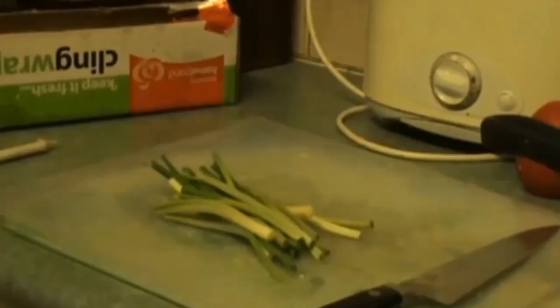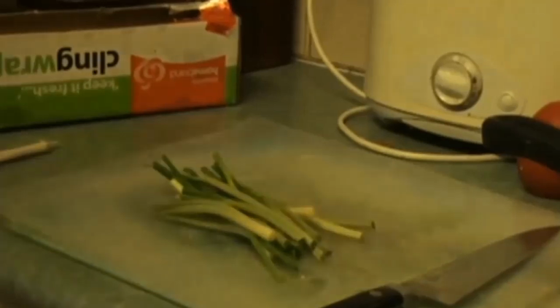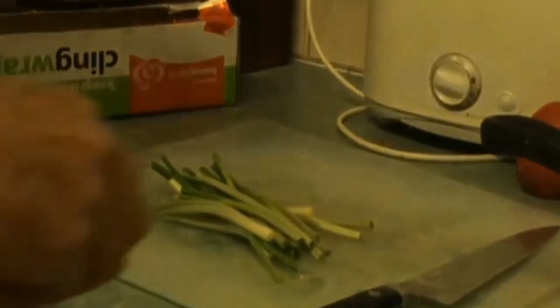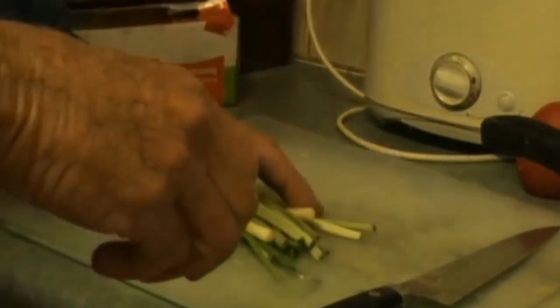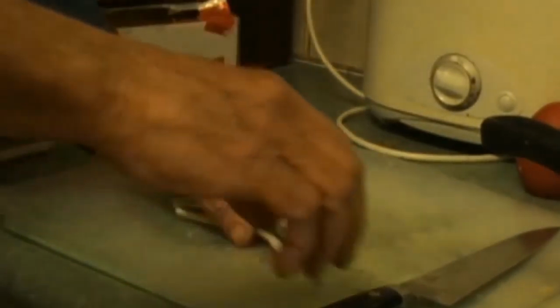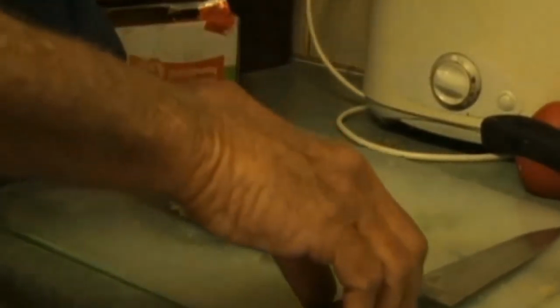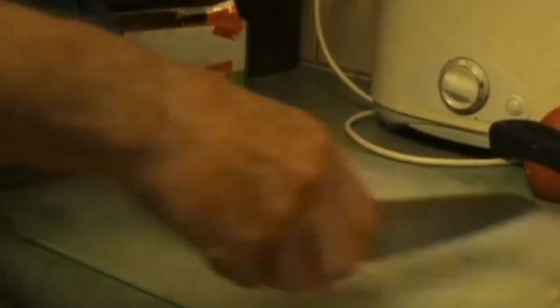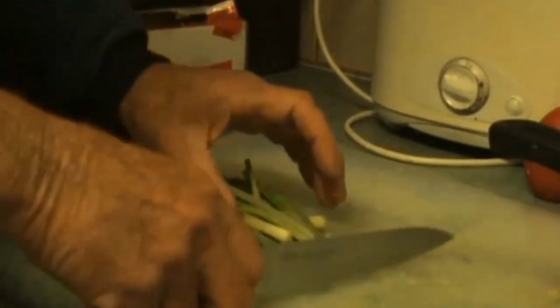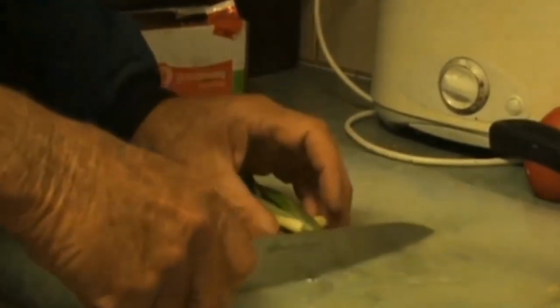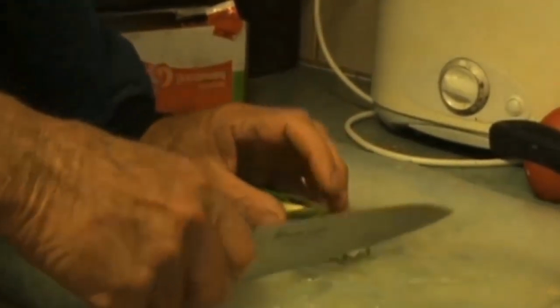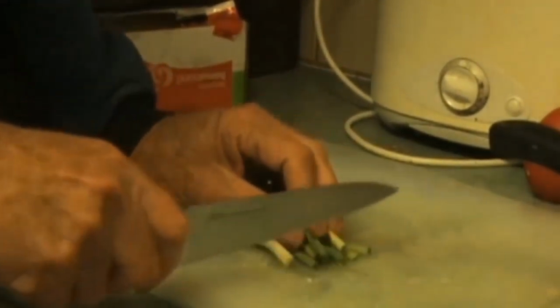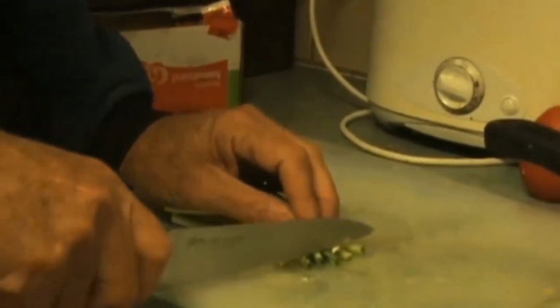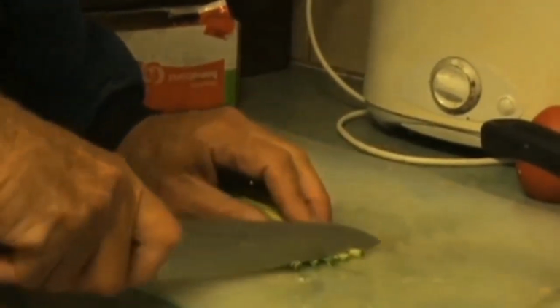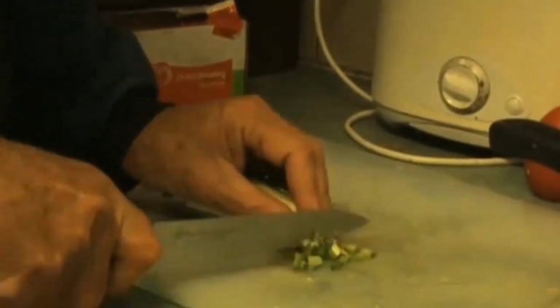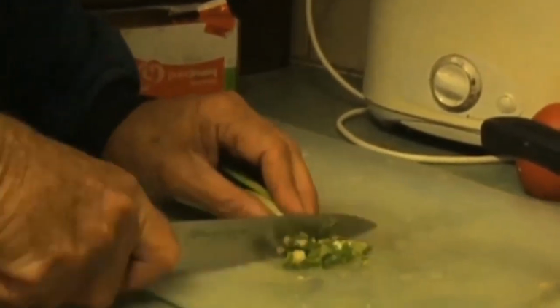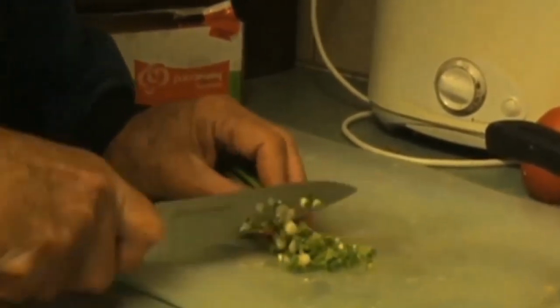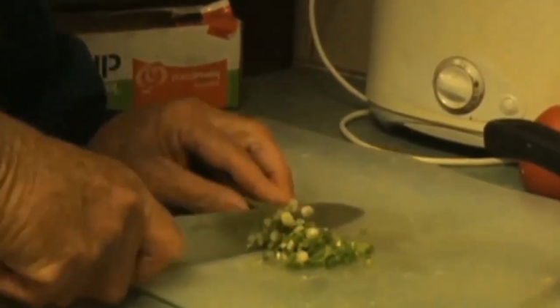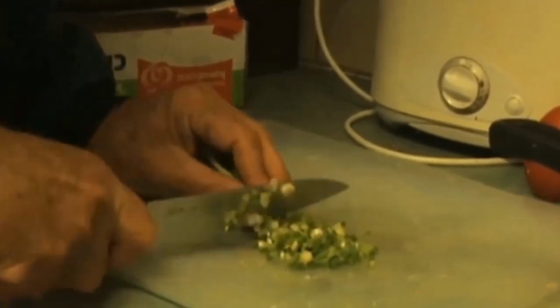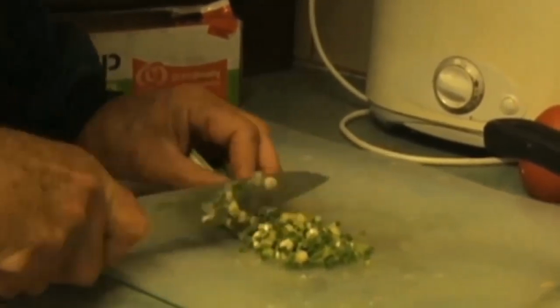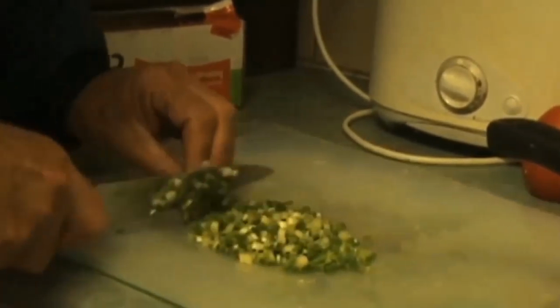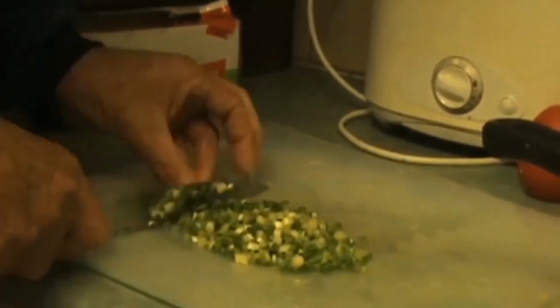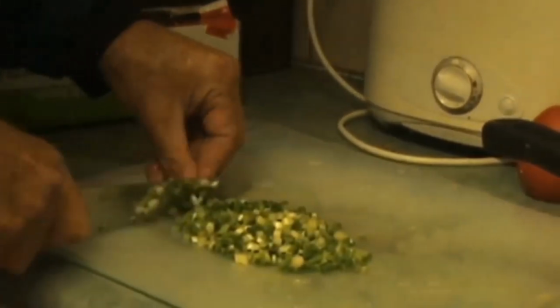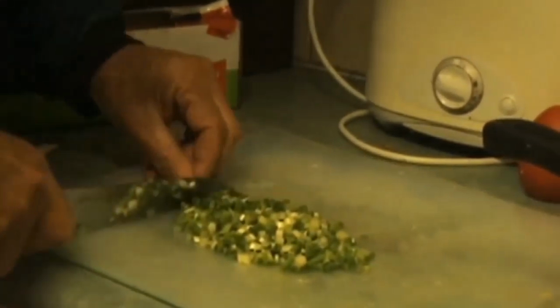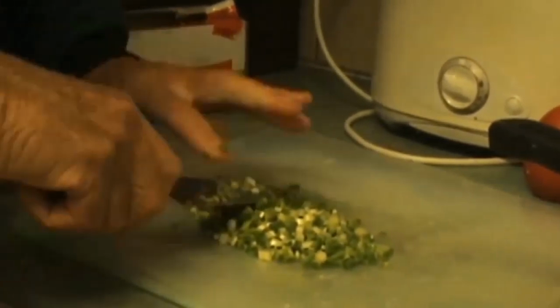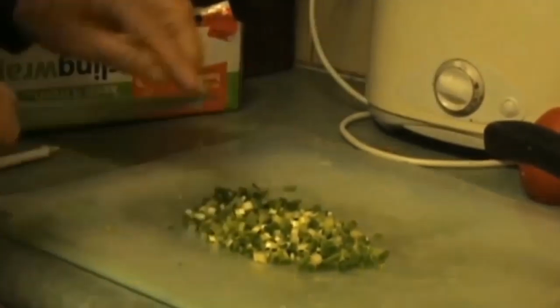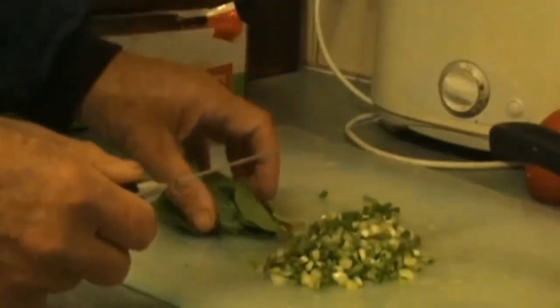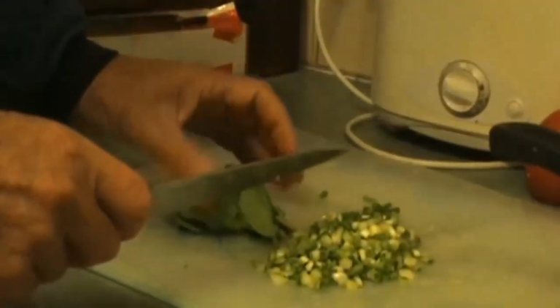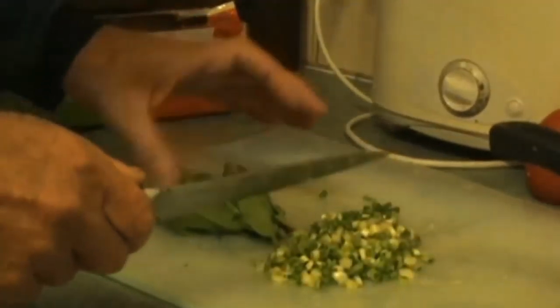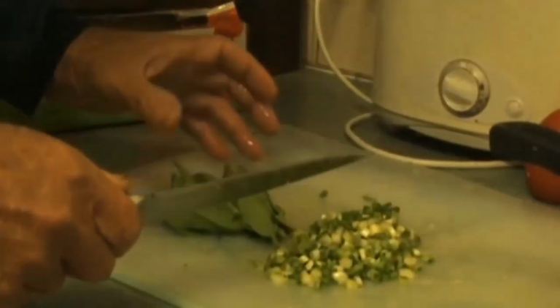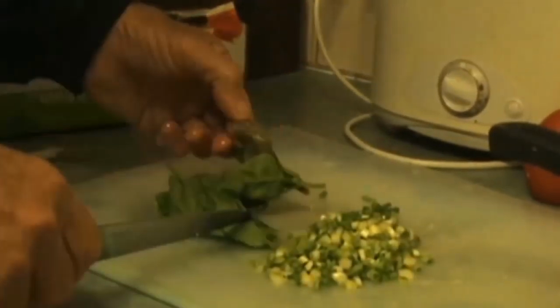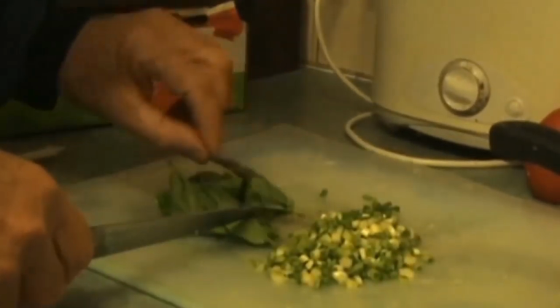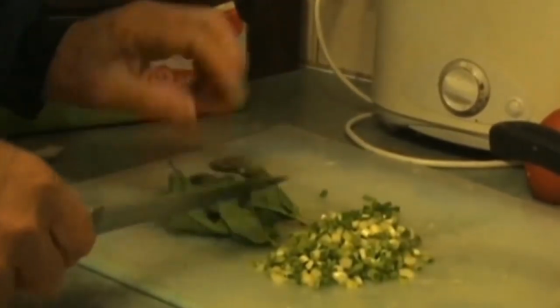The next thing to do is to finely chop these young red shallots. And I have a tiny little bunch of malabar spinach.